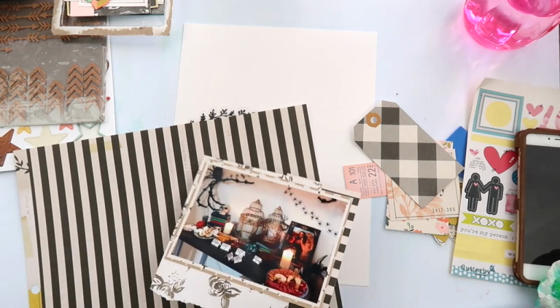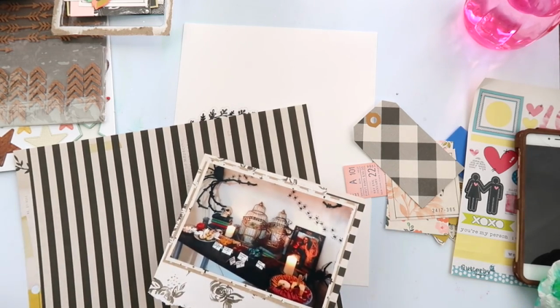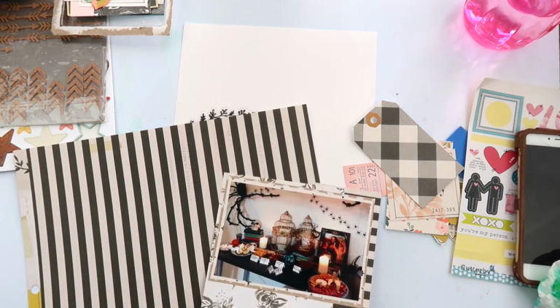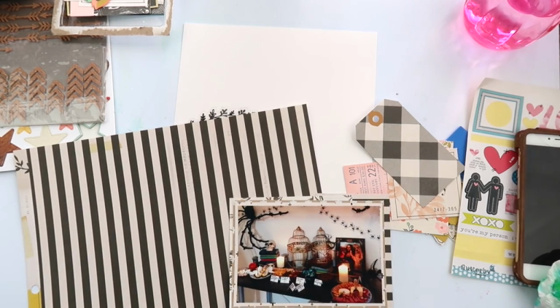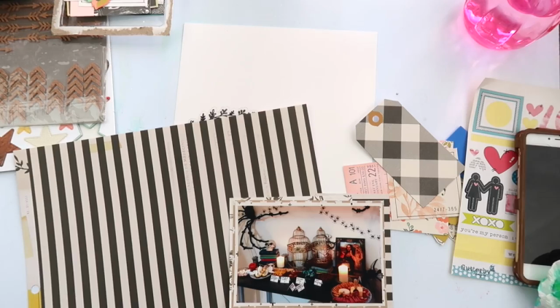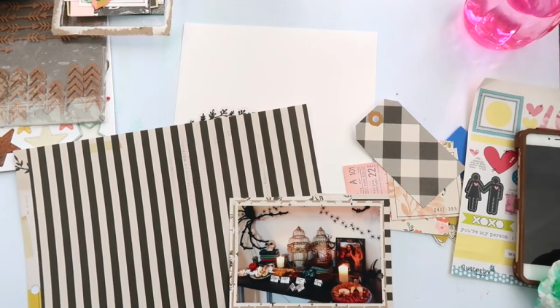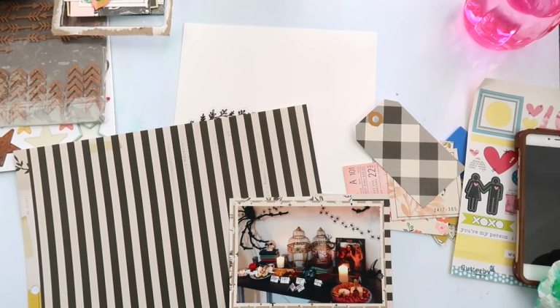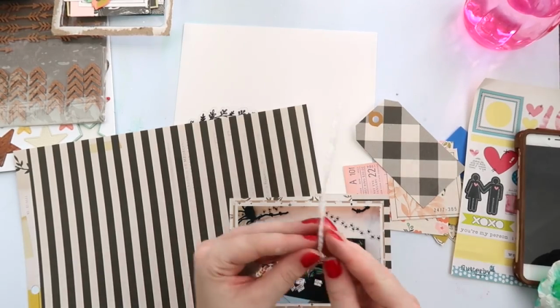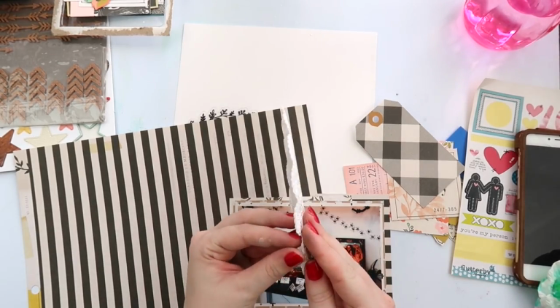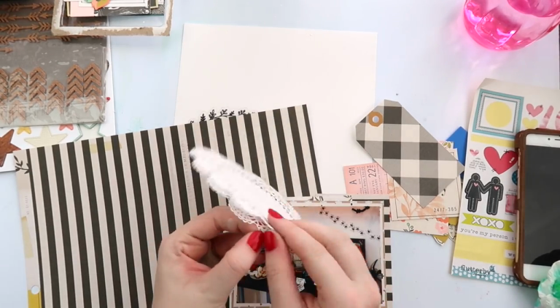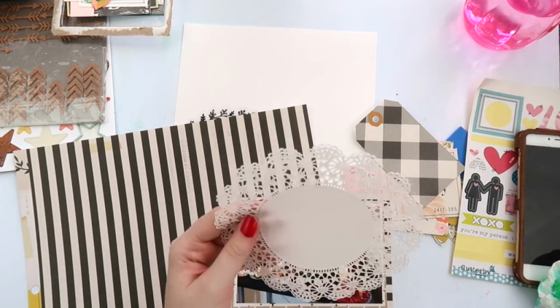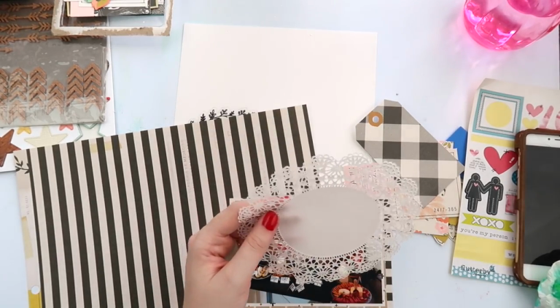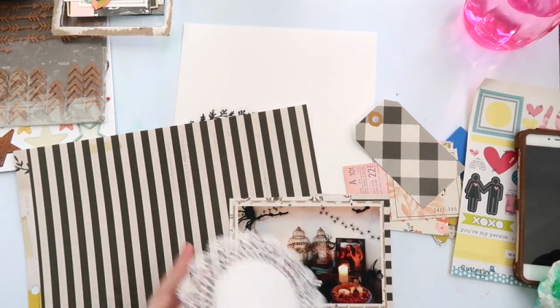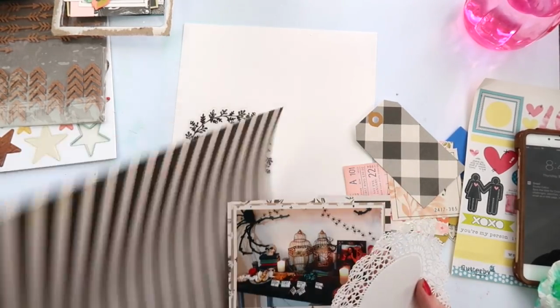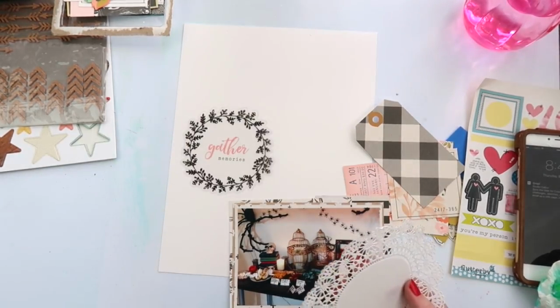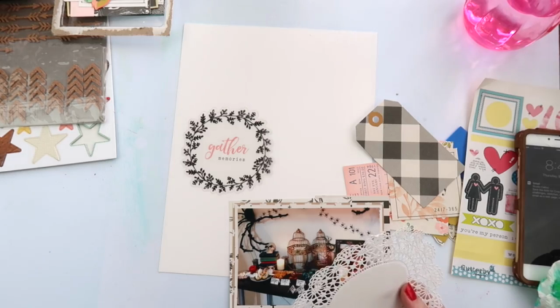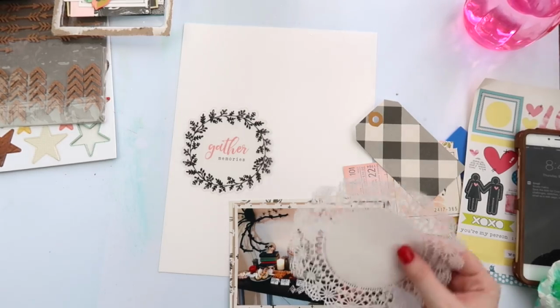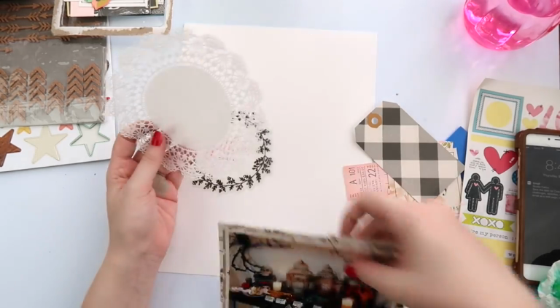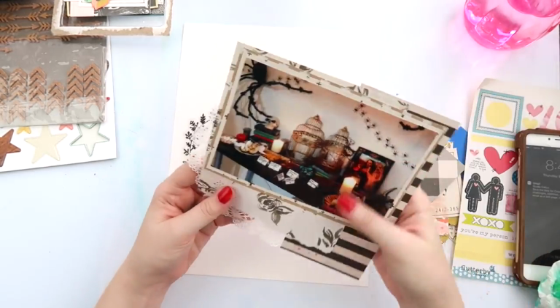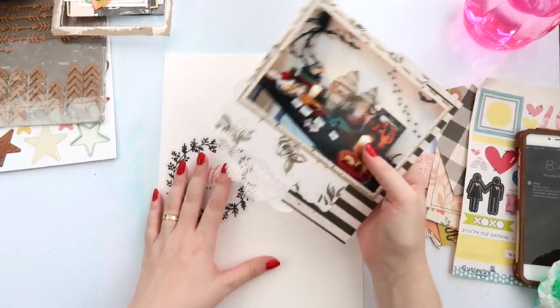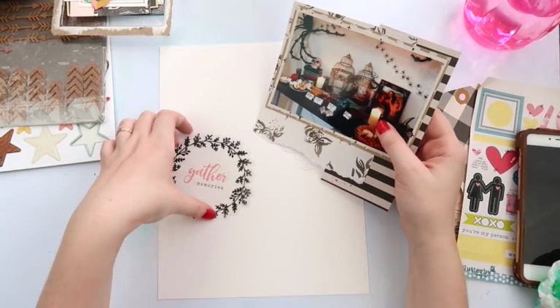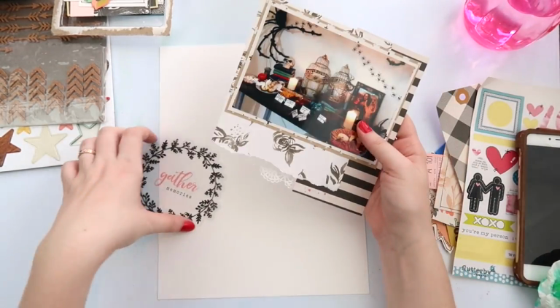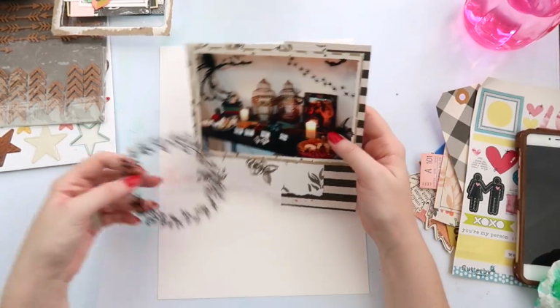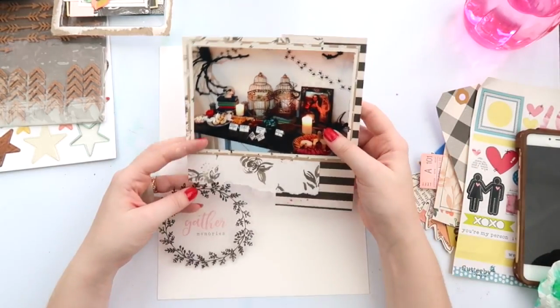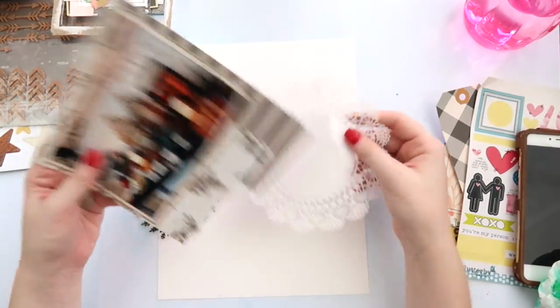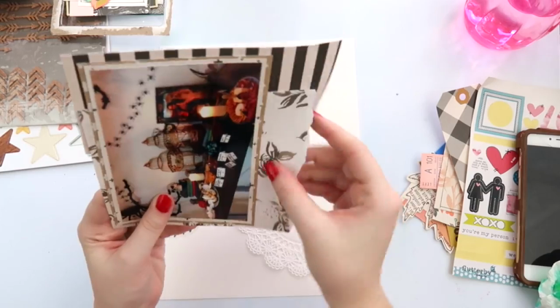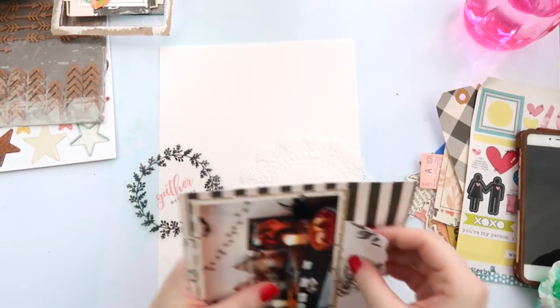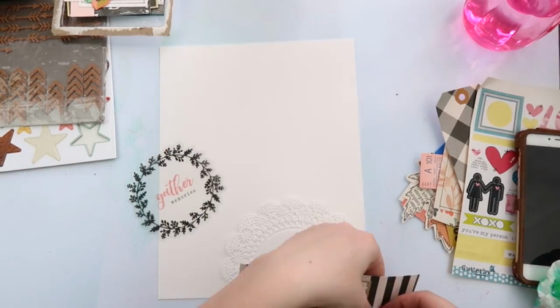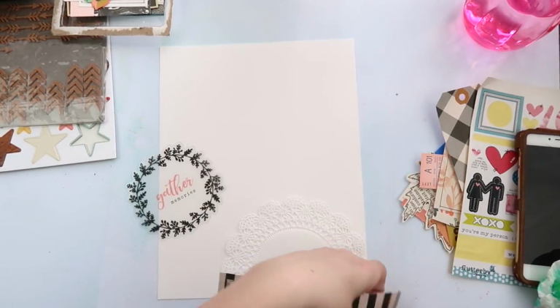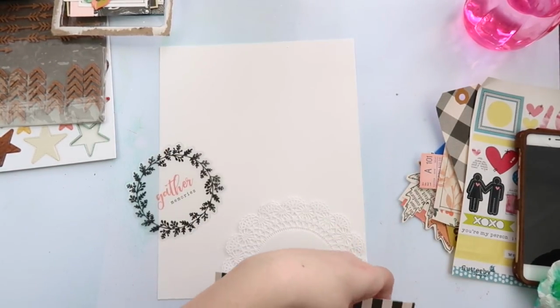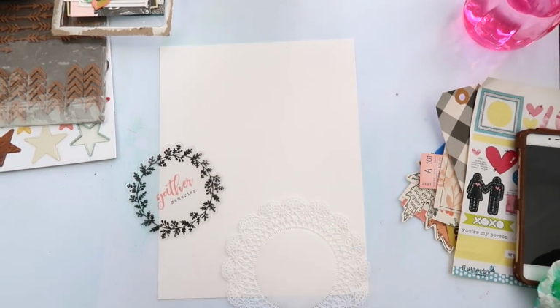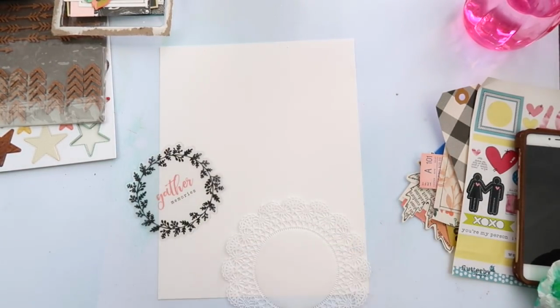I just wanted to make a layout of it because it was something different — usually our Halloweens don't have a theme. This was our last big party hurrah before baby Toomey arrives.